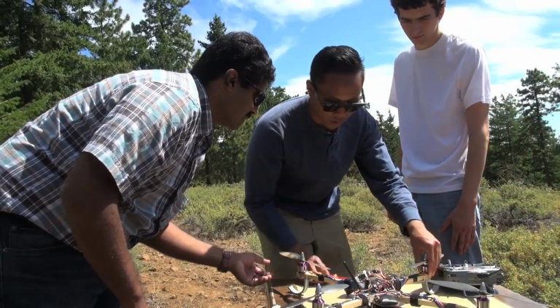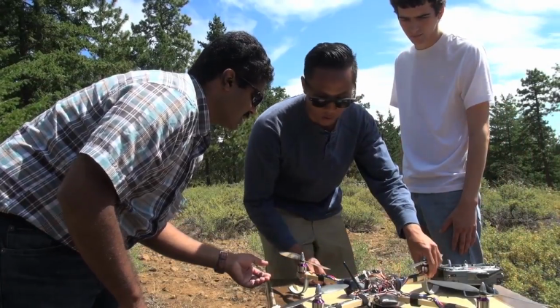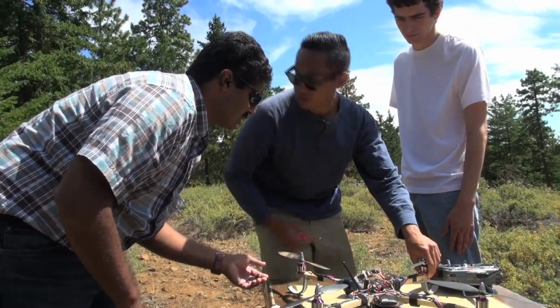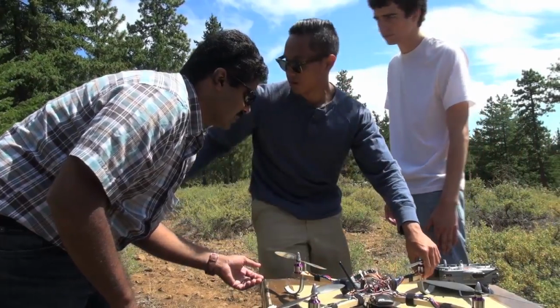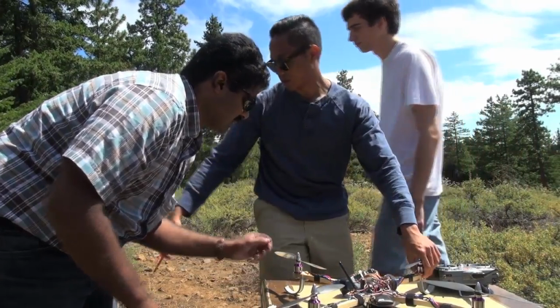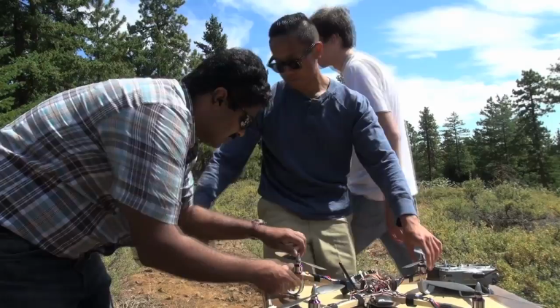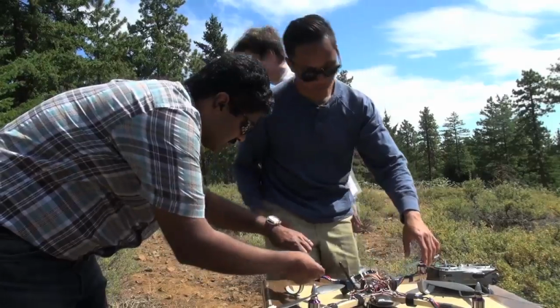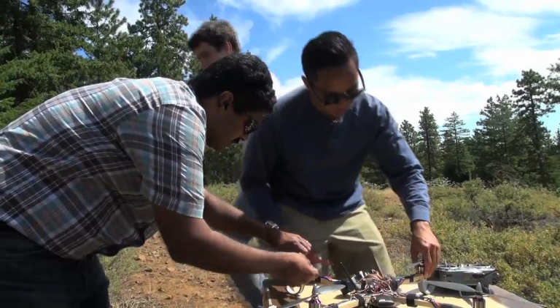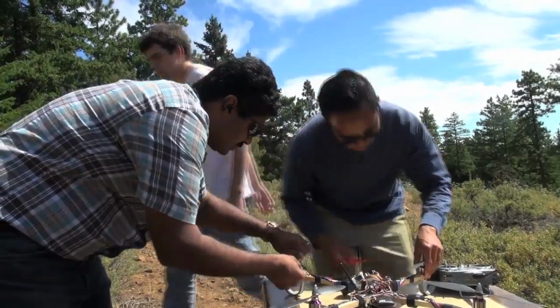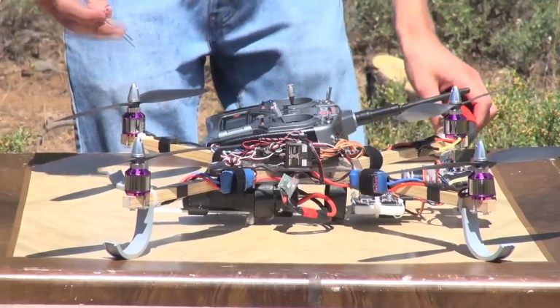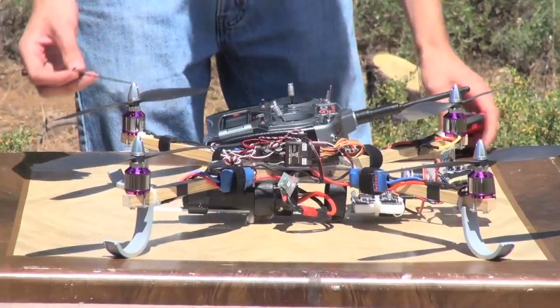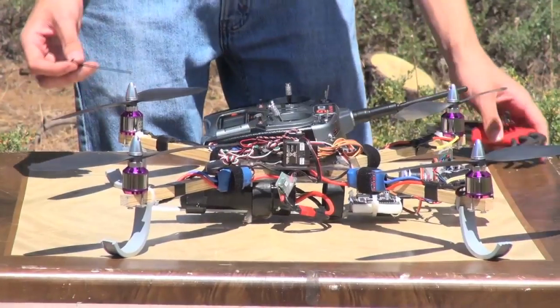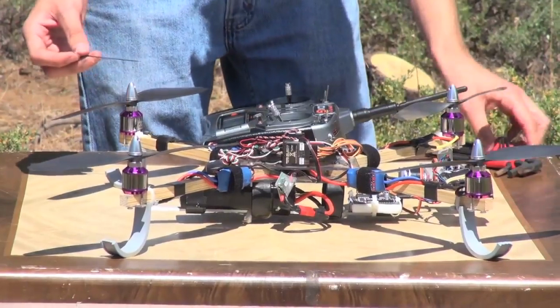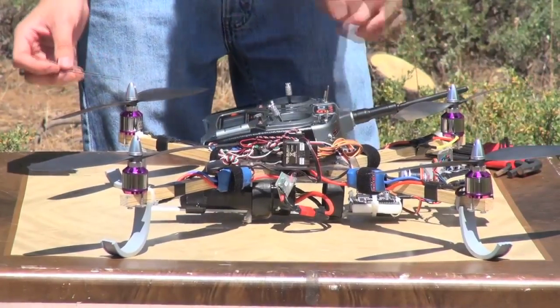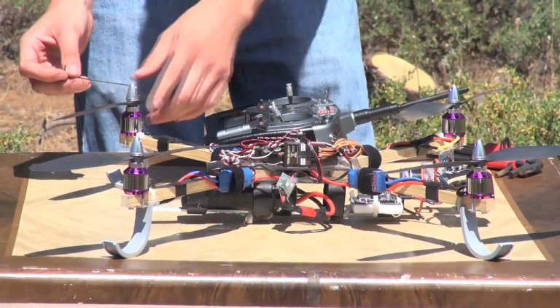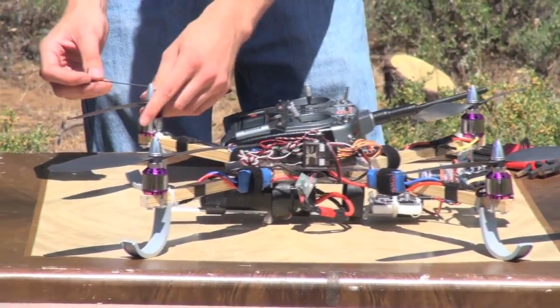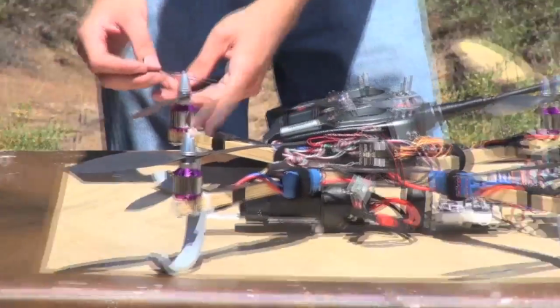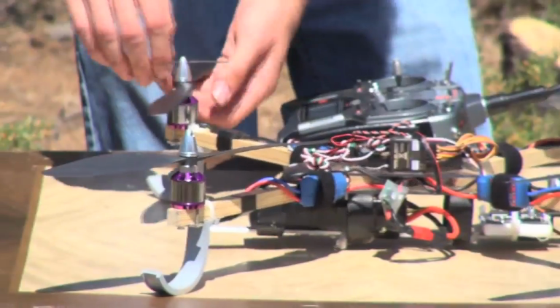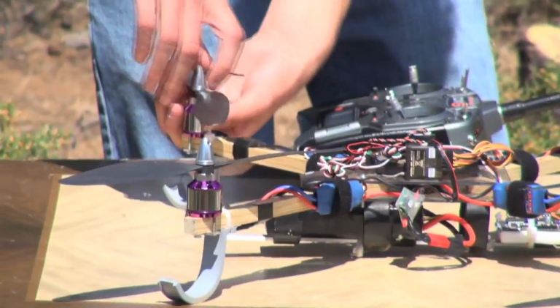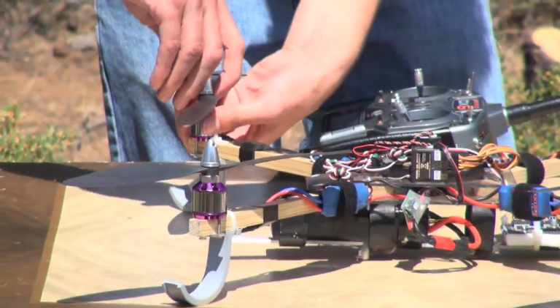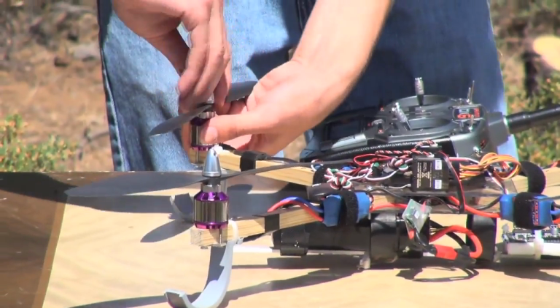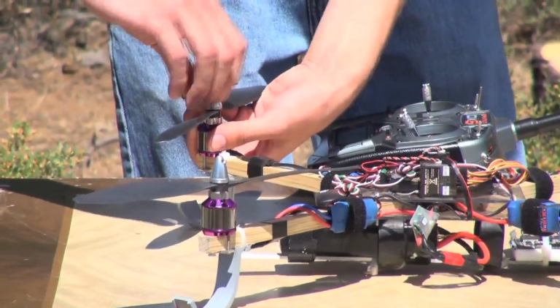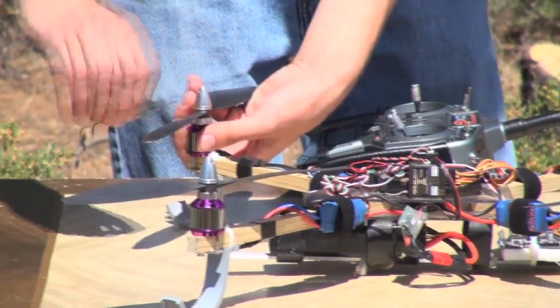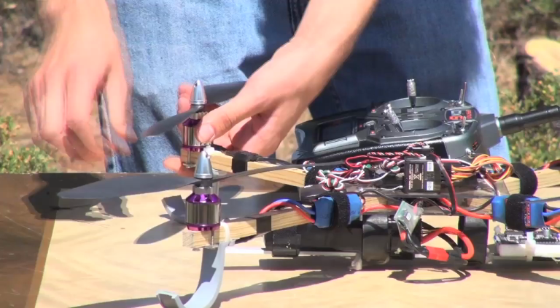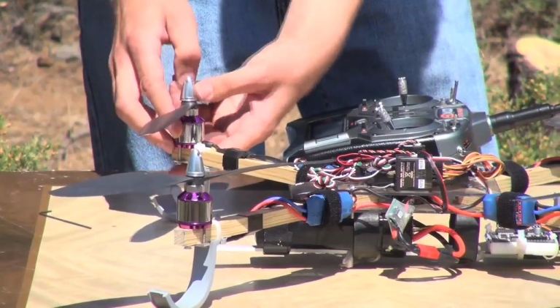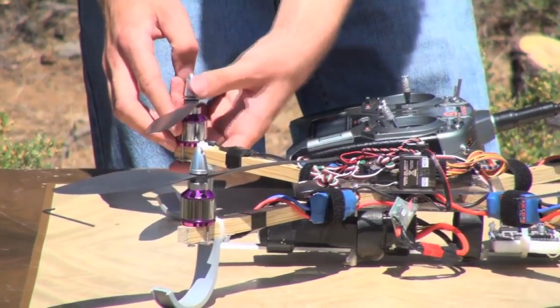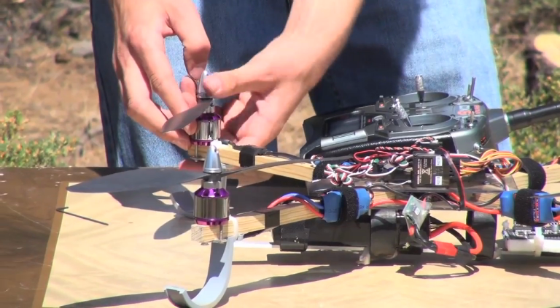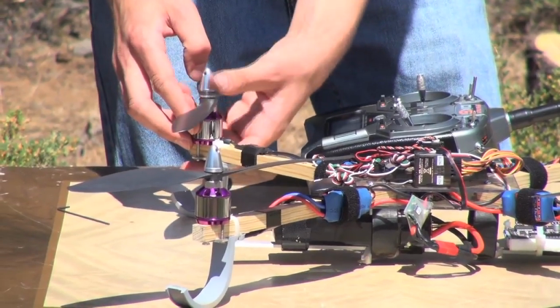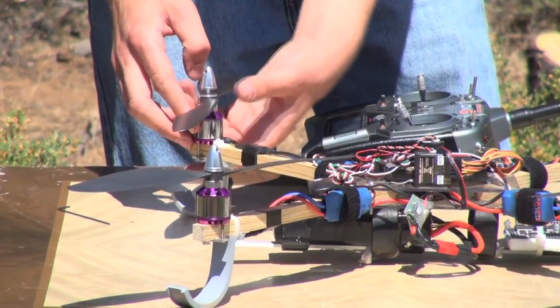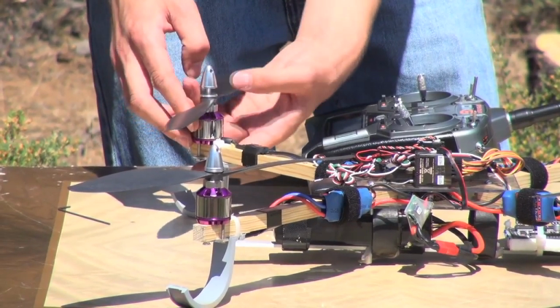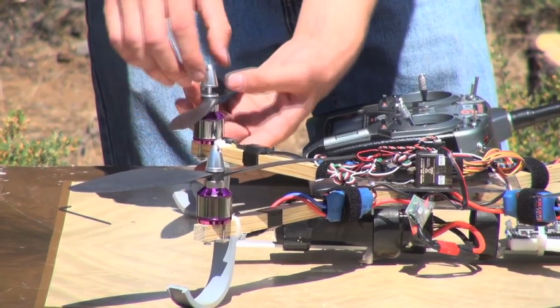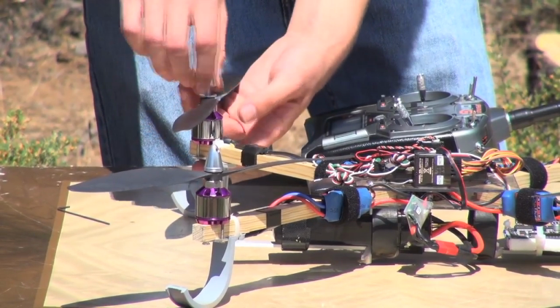Oh yeah, it's in the toolbox. Well, we got windier than we expected, but that's okay.